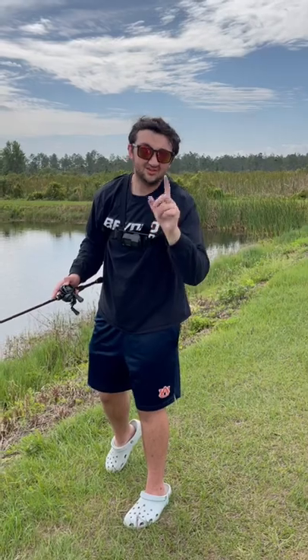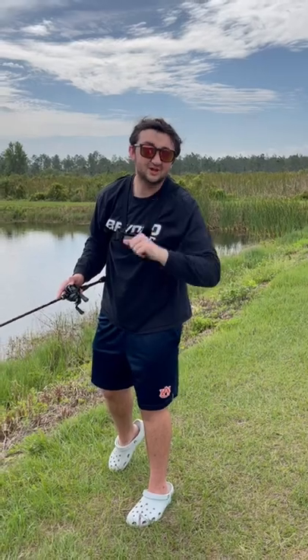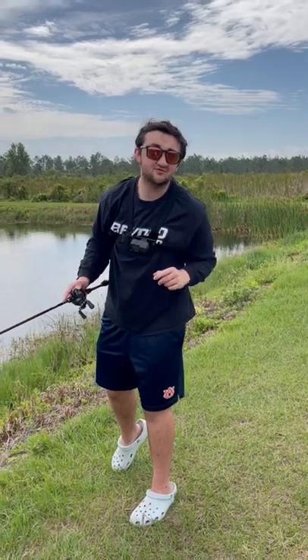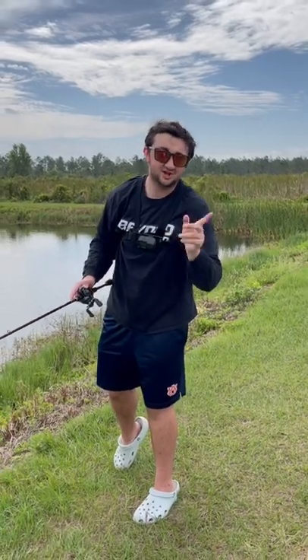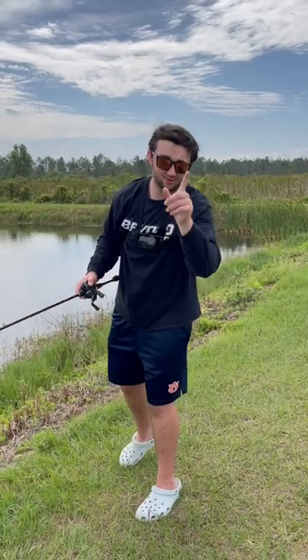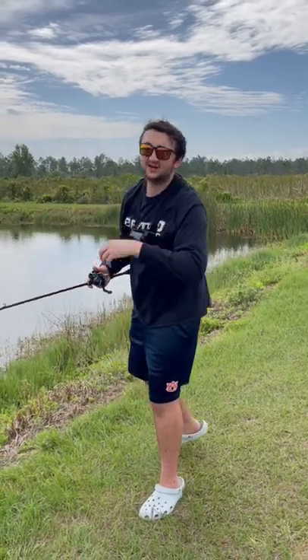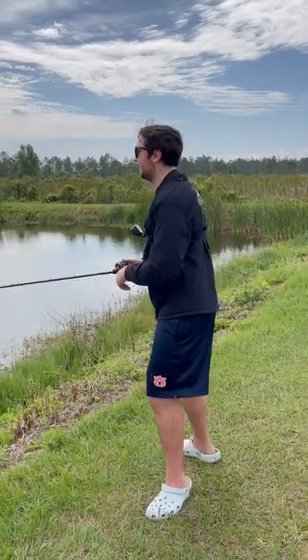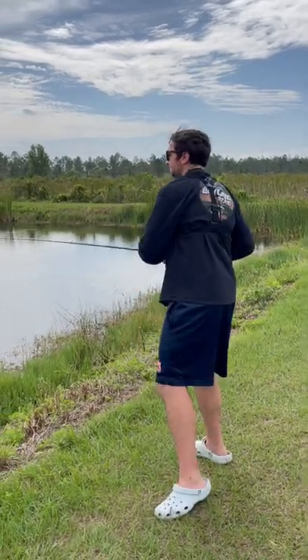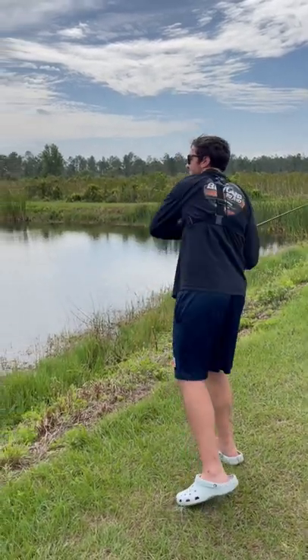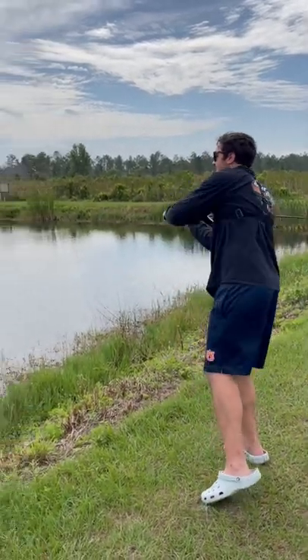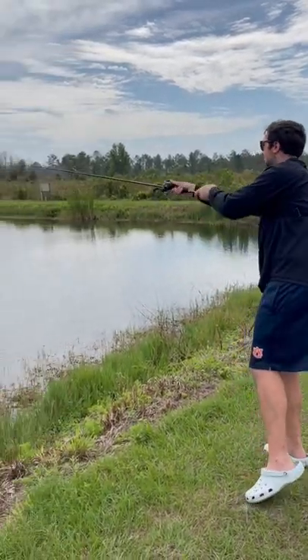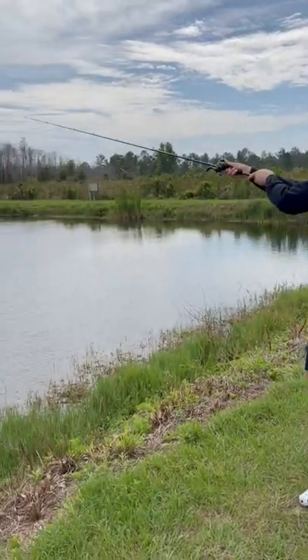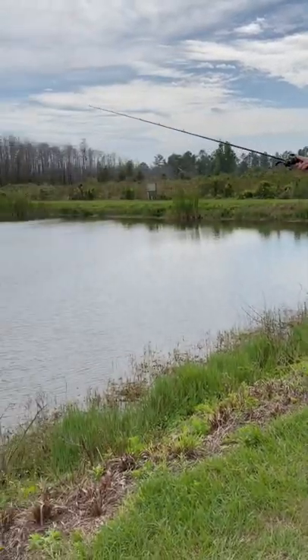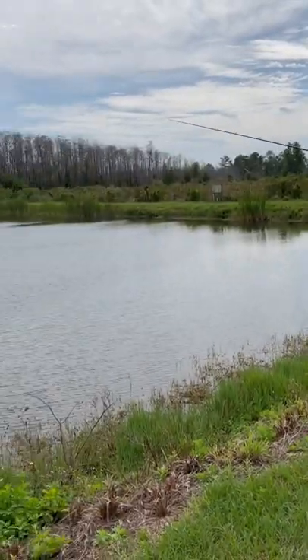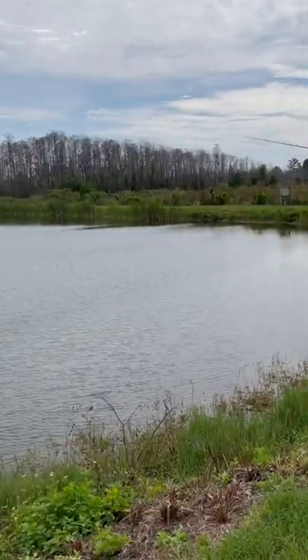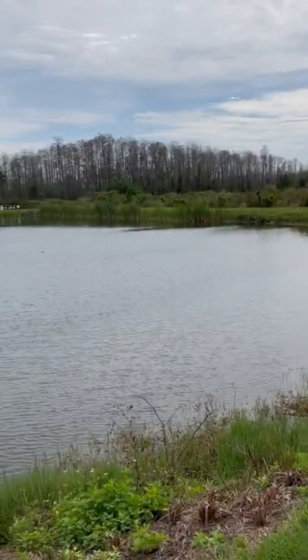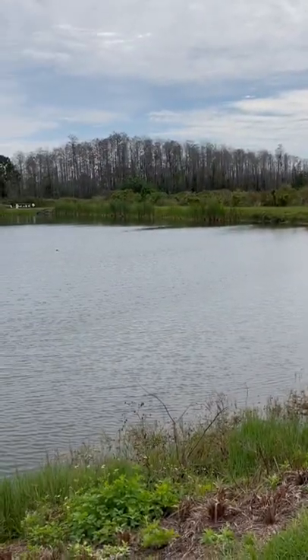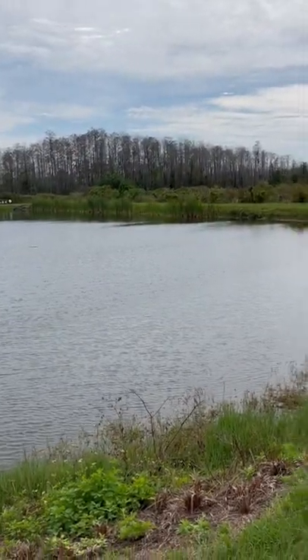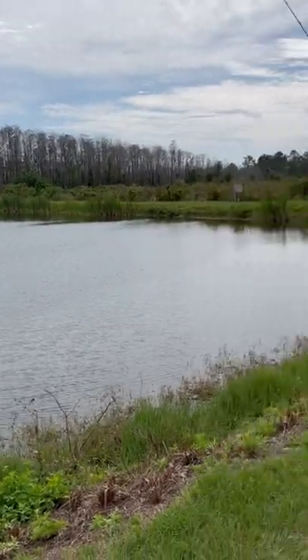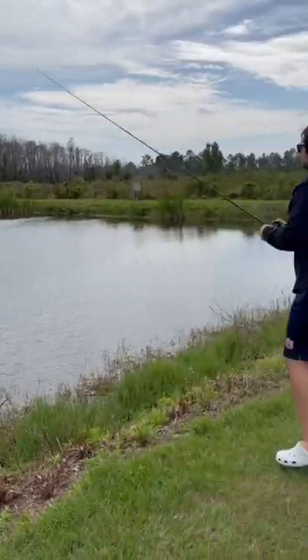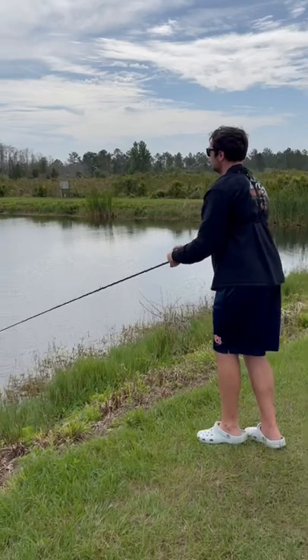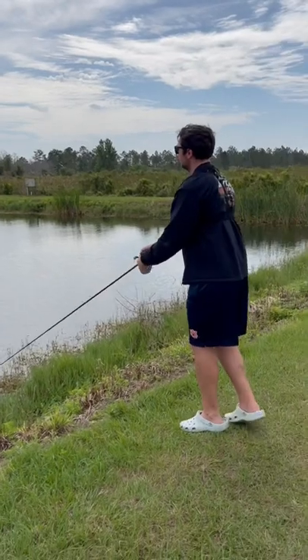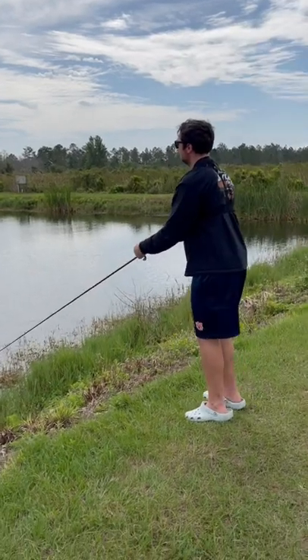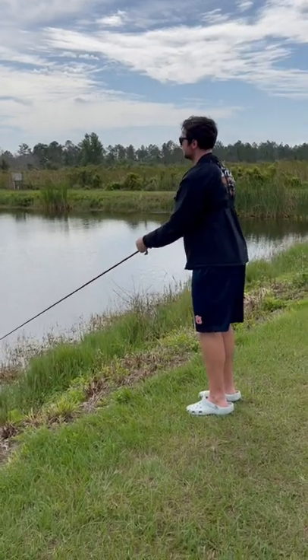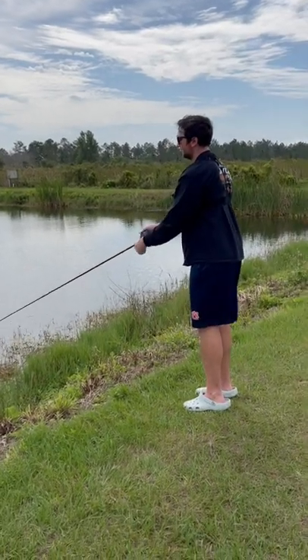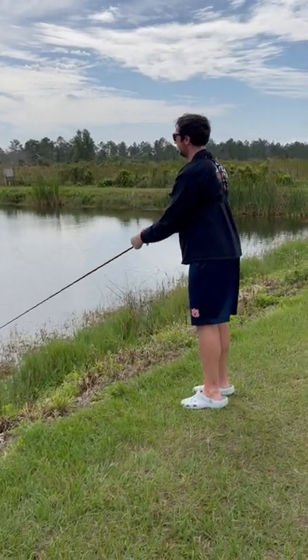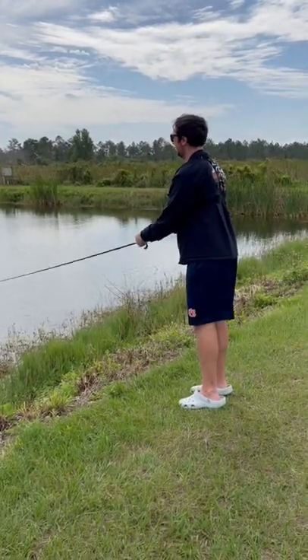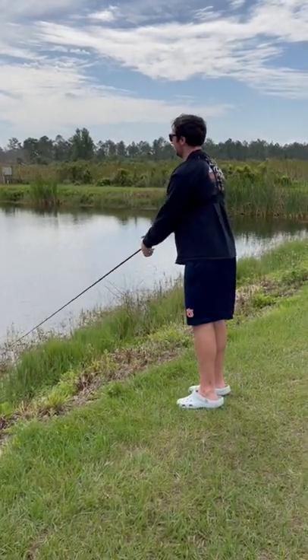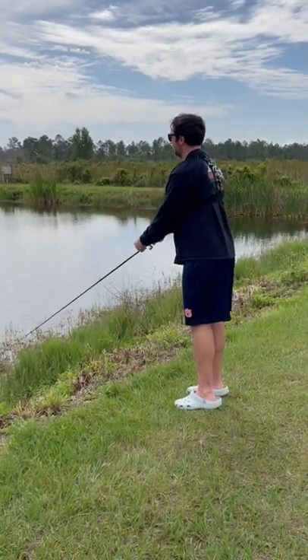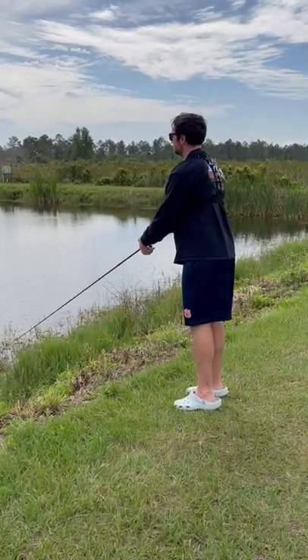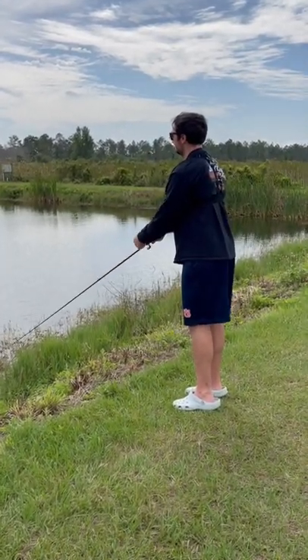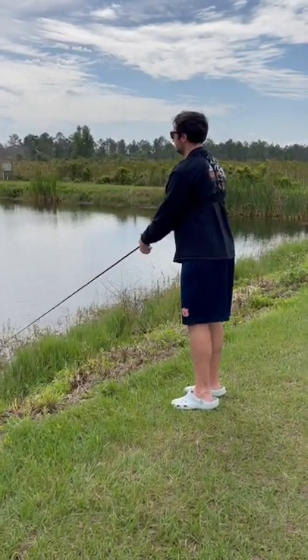This is how you catch a fish in under a minute. Here we go. Cast her out there. Let her sink for a minute. Slow retrieve.